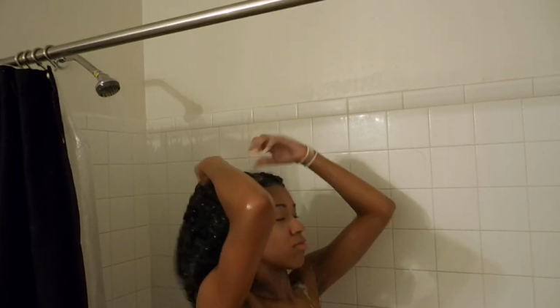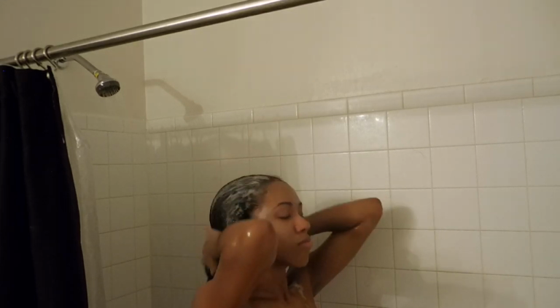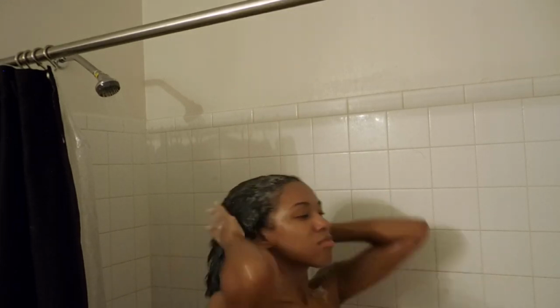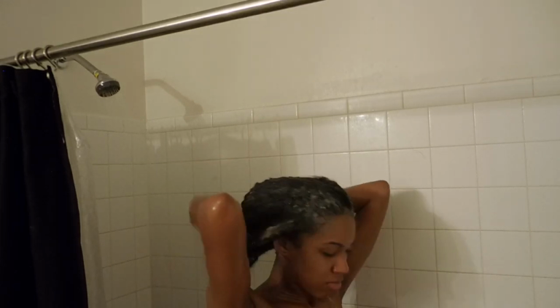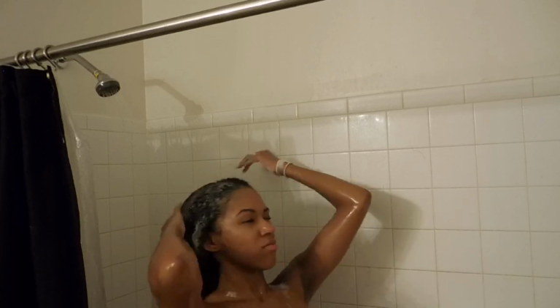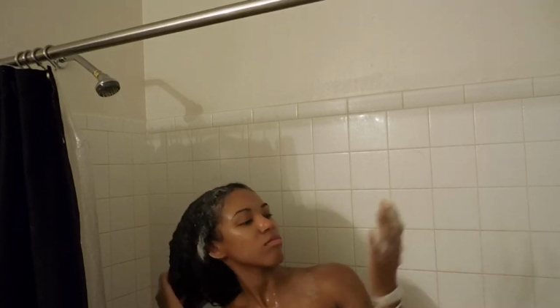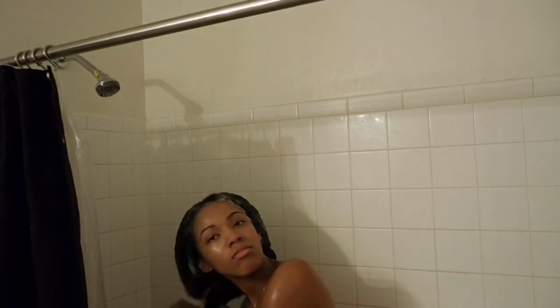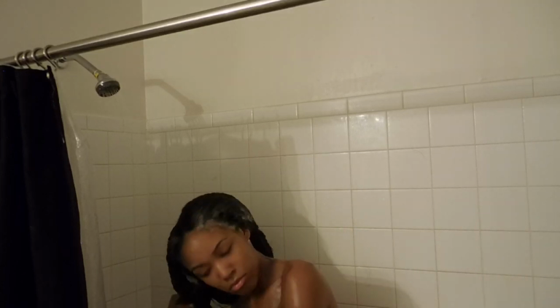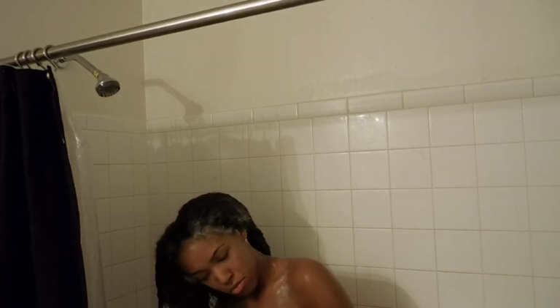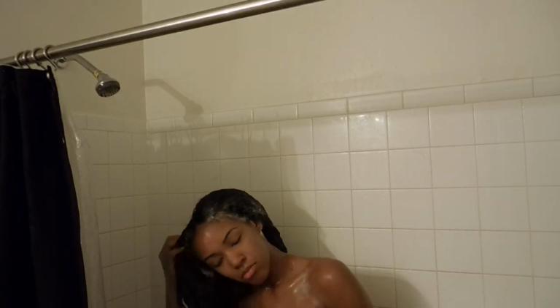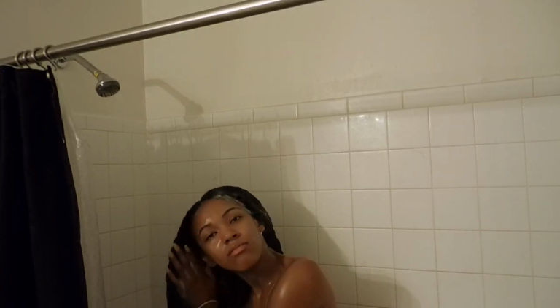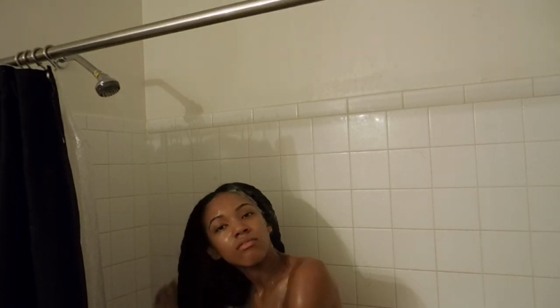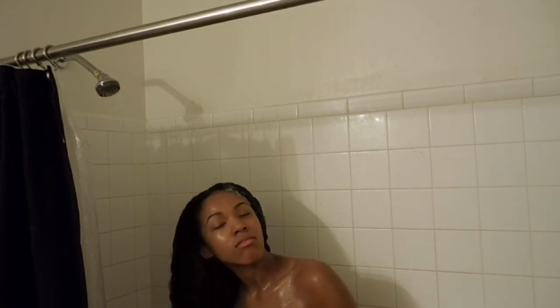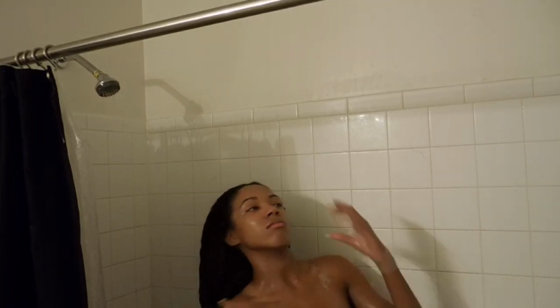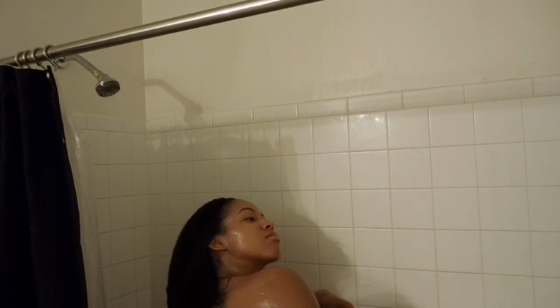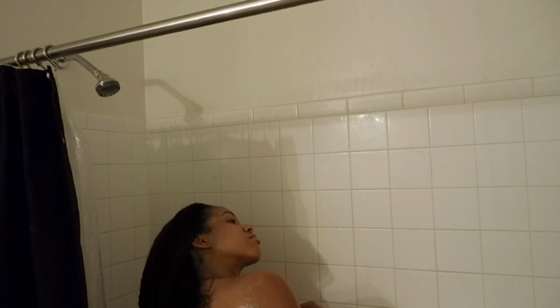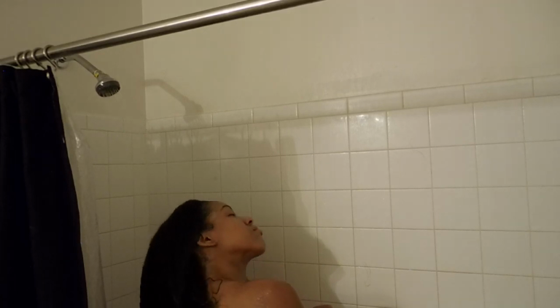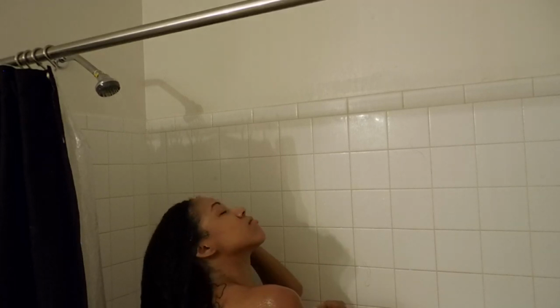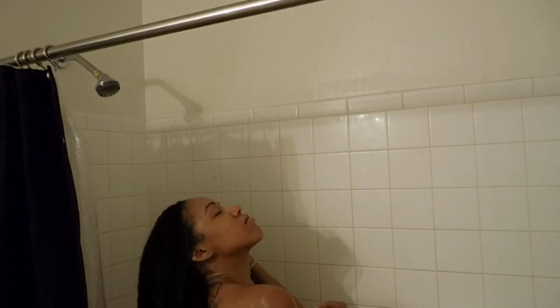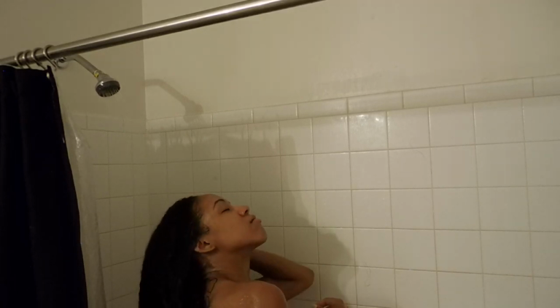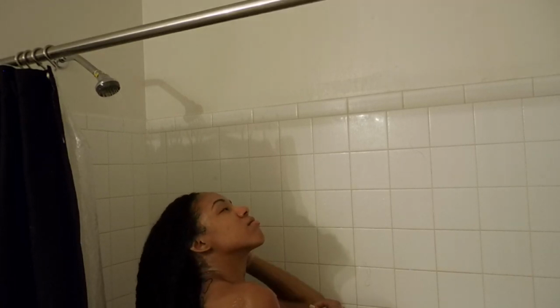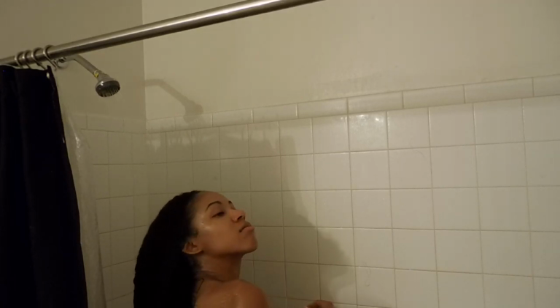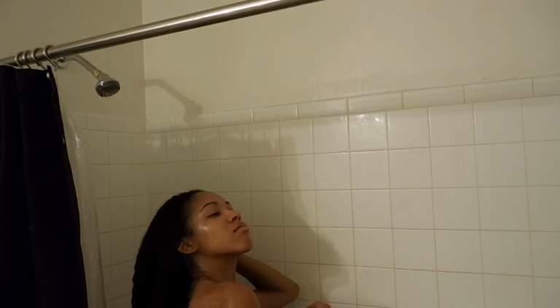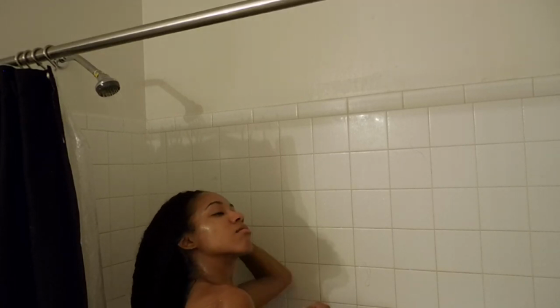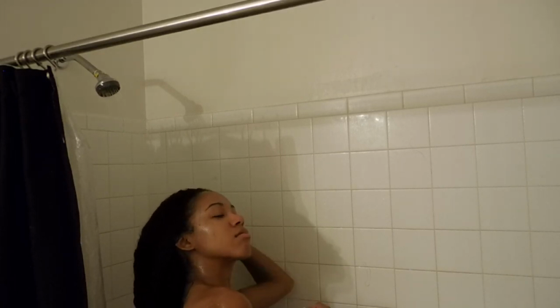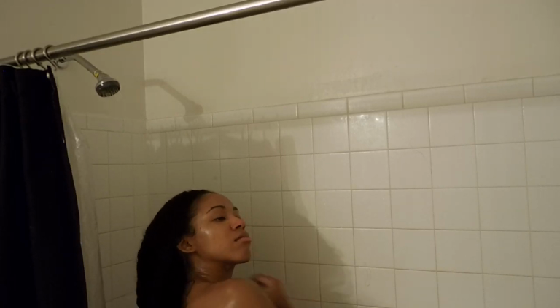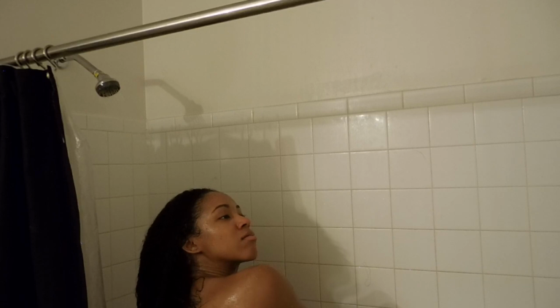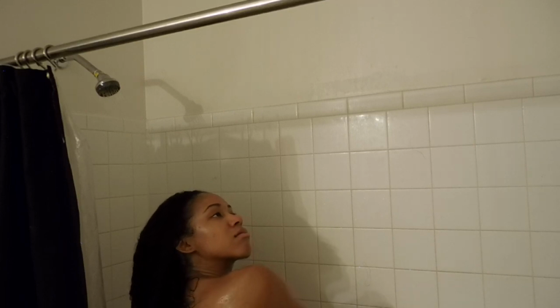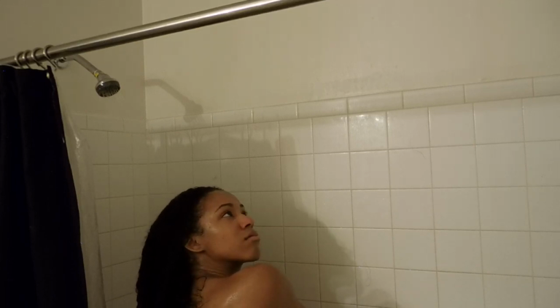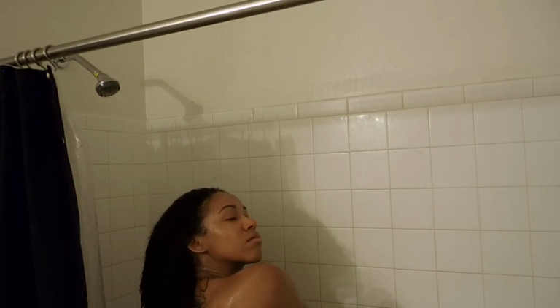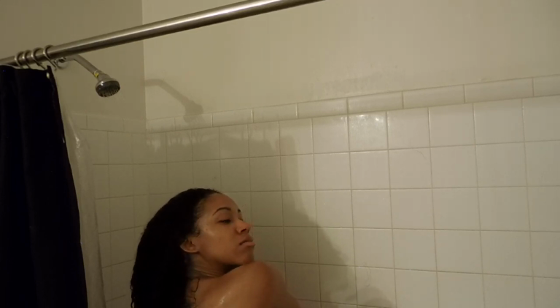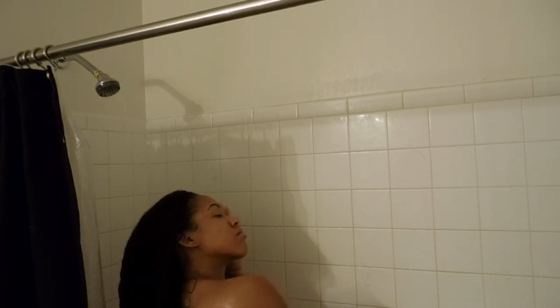Then once I'm done washing it, I just rinse that out really, really good. Sometimes I wash my hair twice depending on how dirty it is, but I literally just washed my hair like four days ago, so I only washed it once. Just rinsed that out.